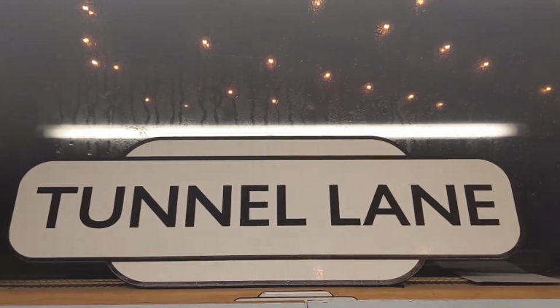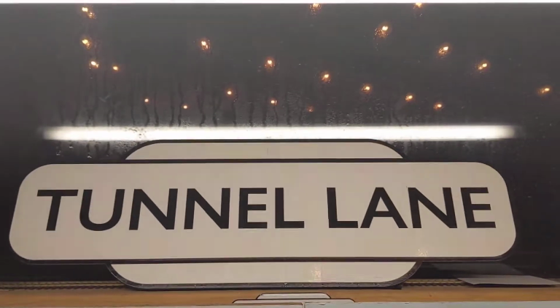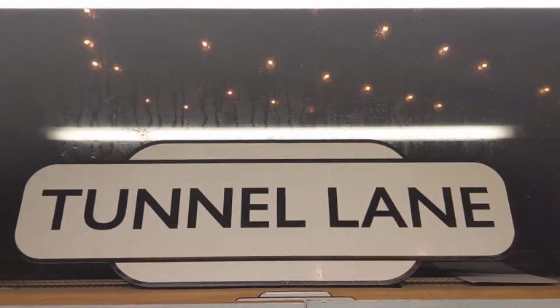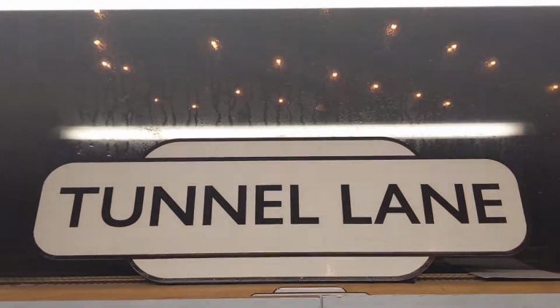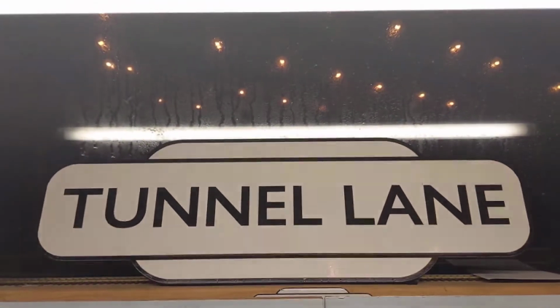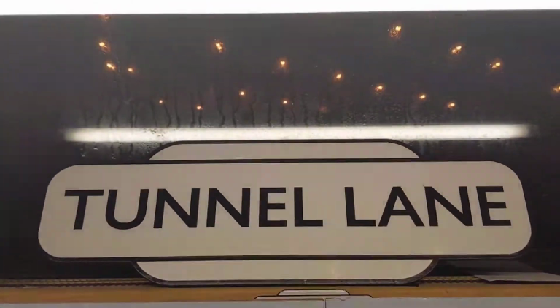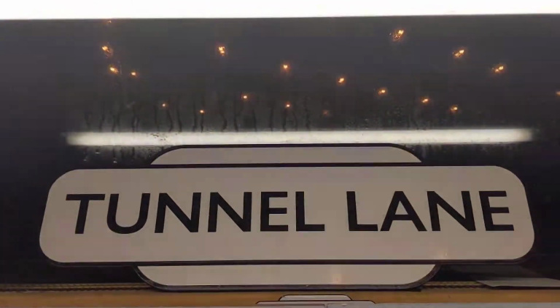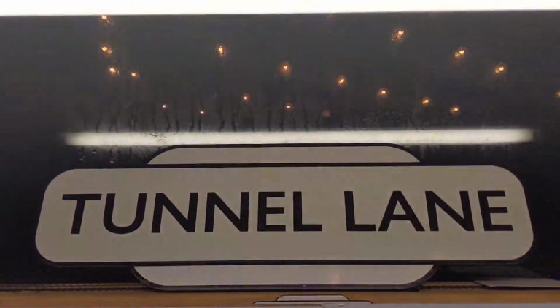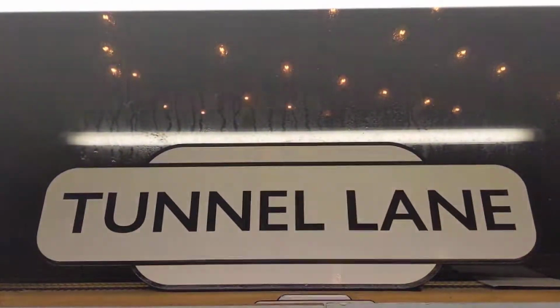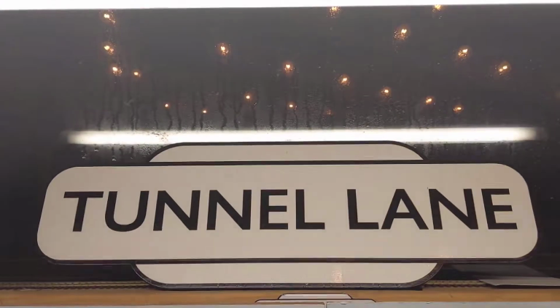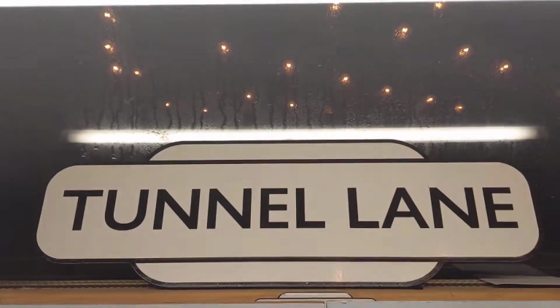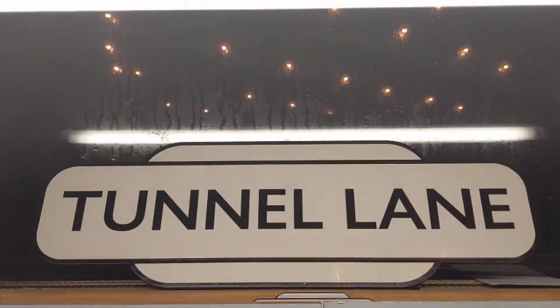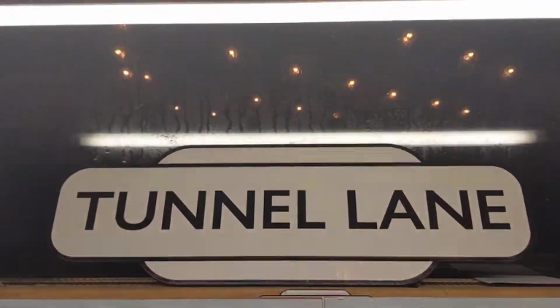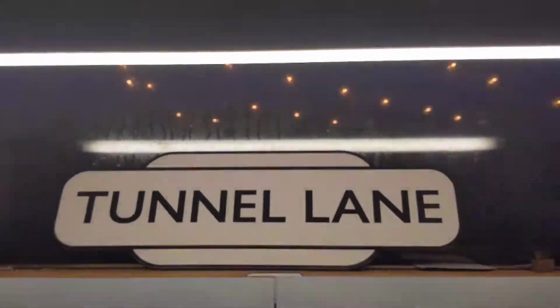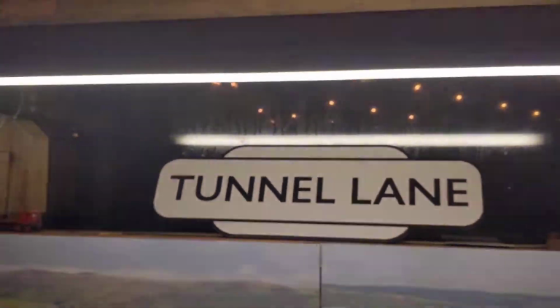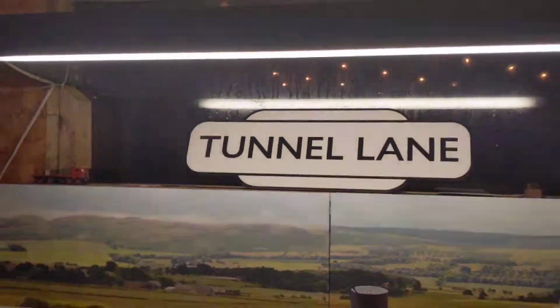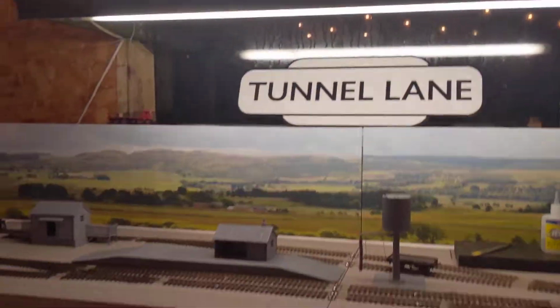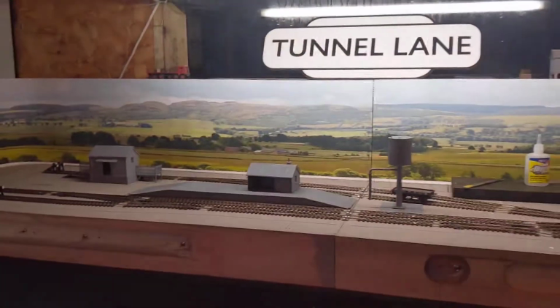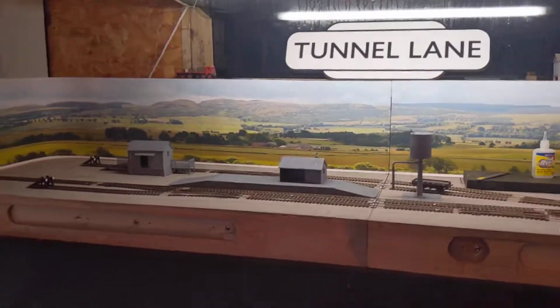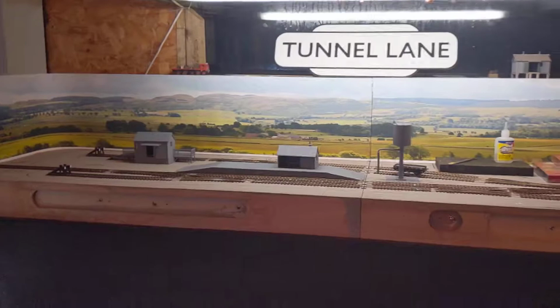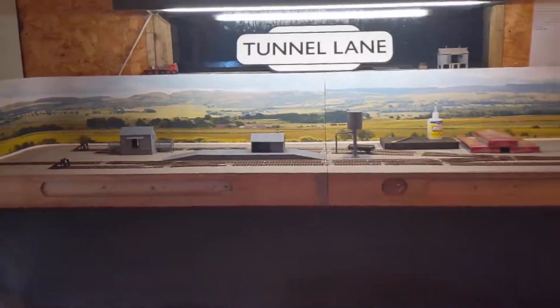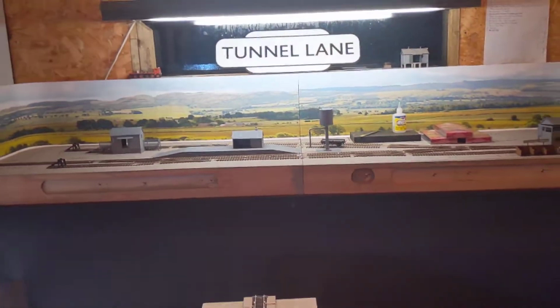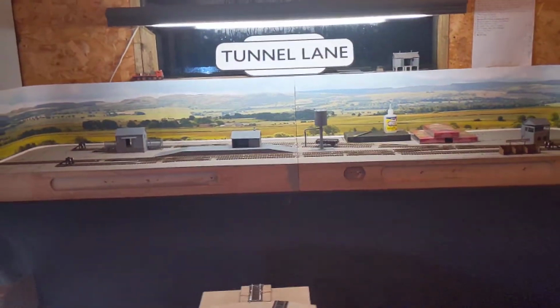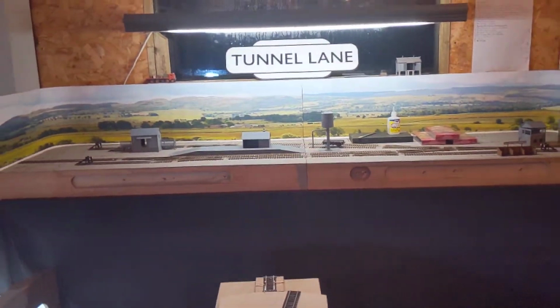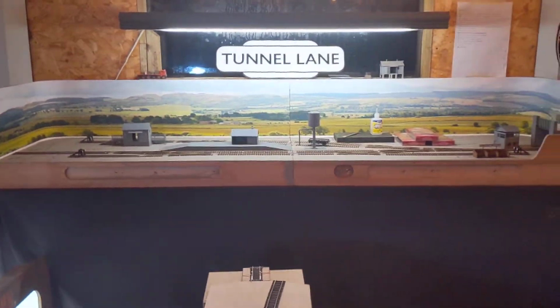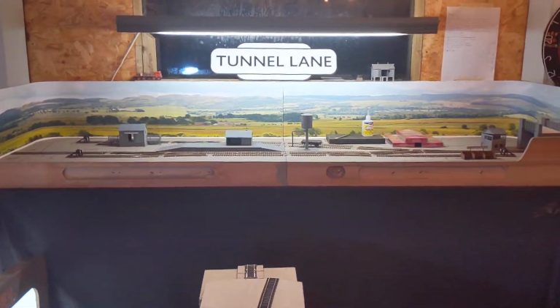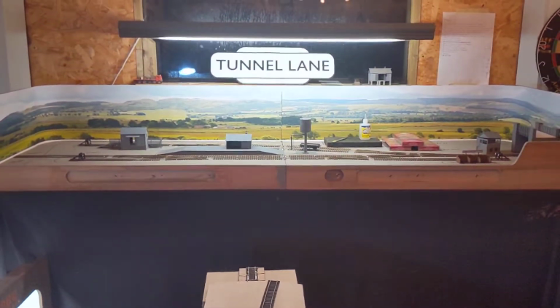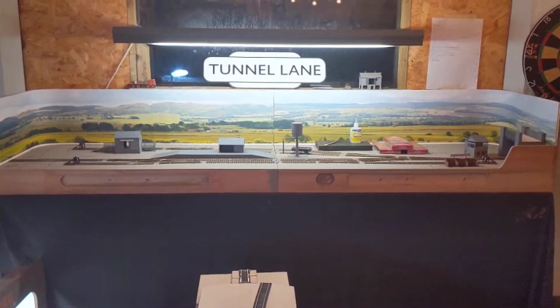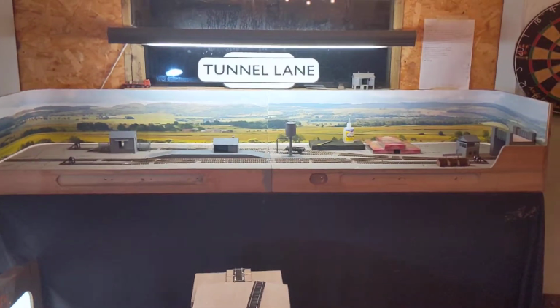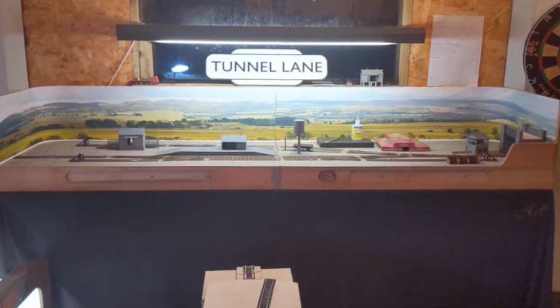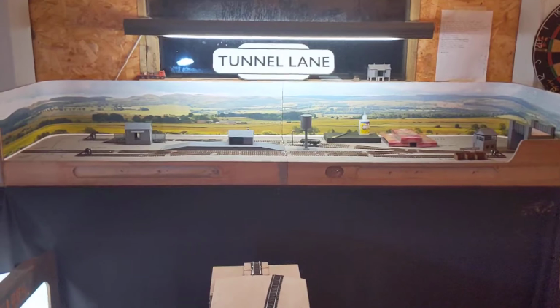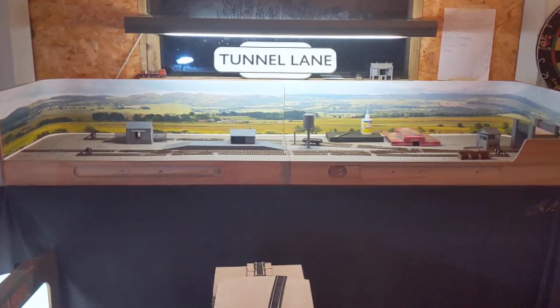Hello, it's Dan here from Tunnel A Model Railways. I just thought I'd give you a little update as to what I'm up to. At the moment we are on a commission which is called Albury - a lovely little layout, six foot long and 17 inches wide.